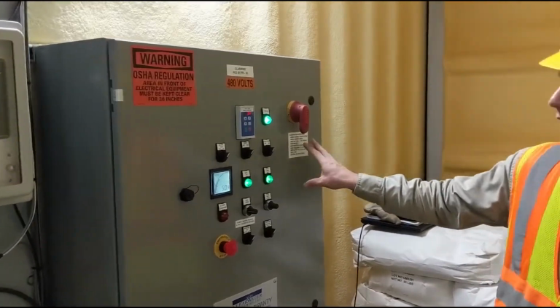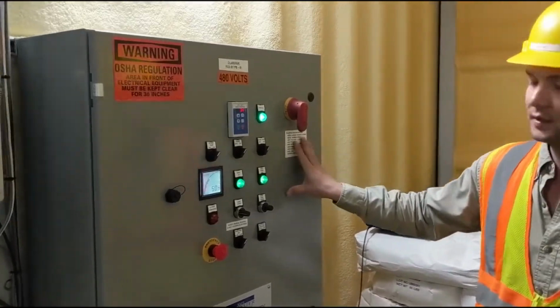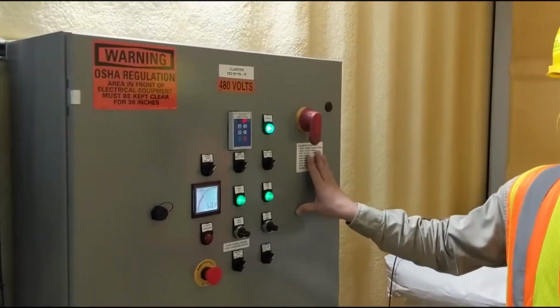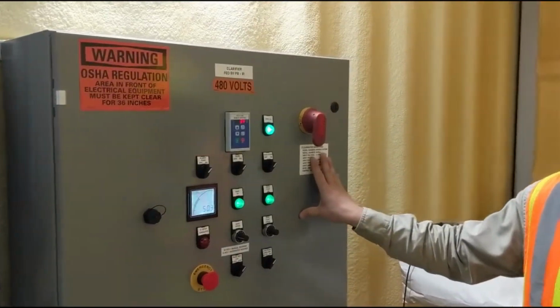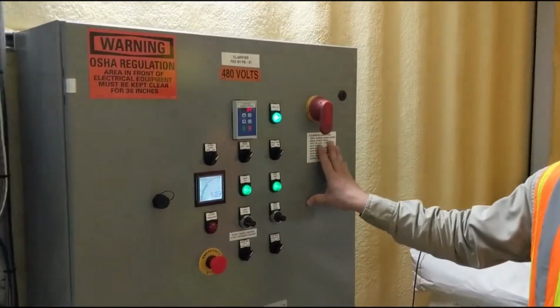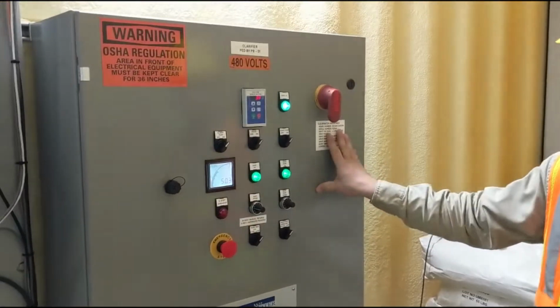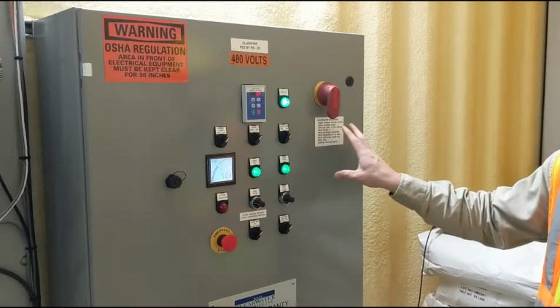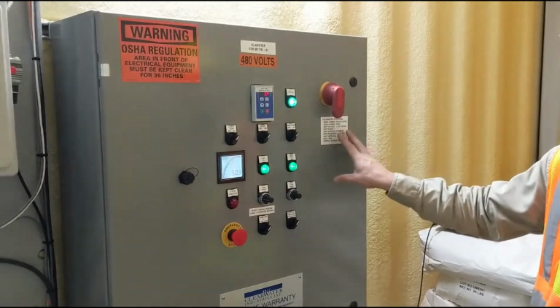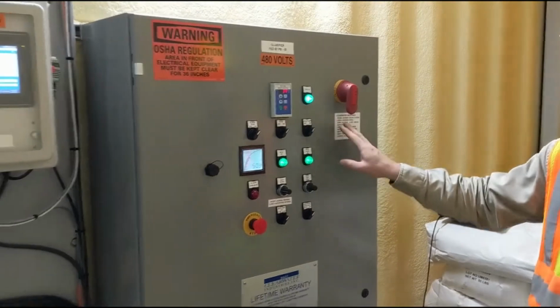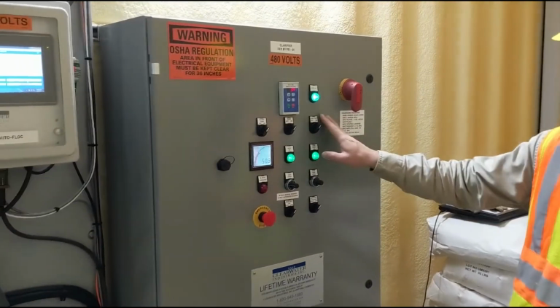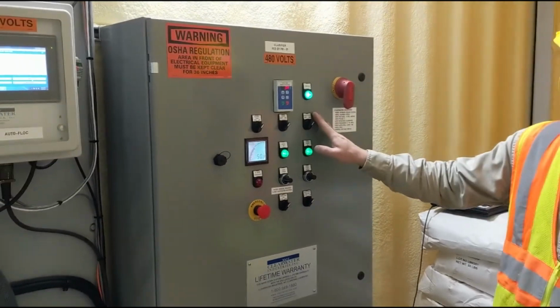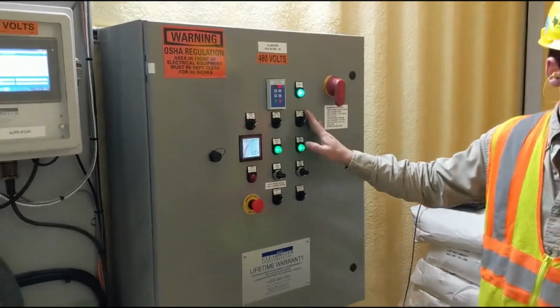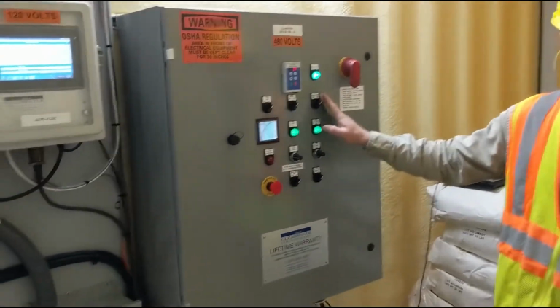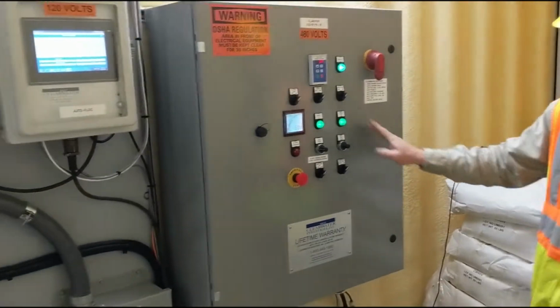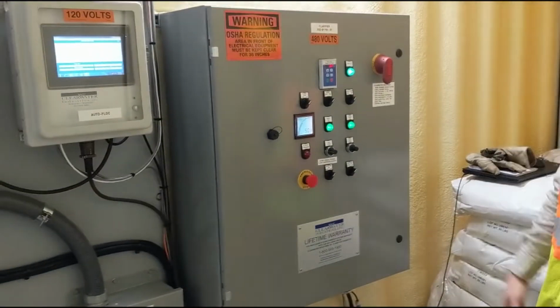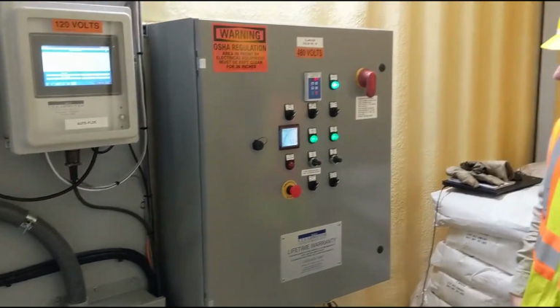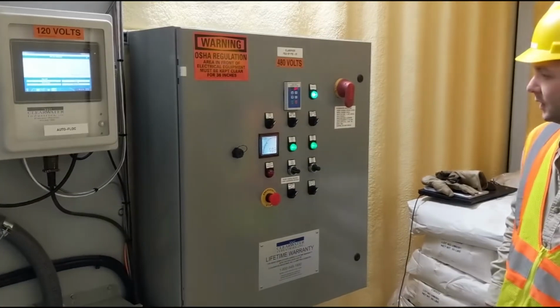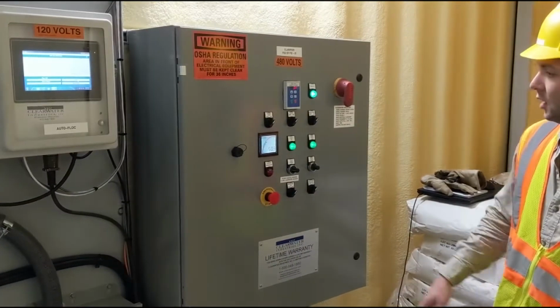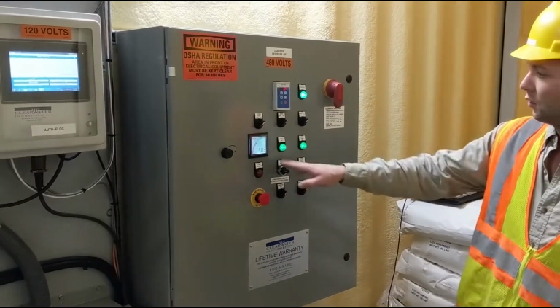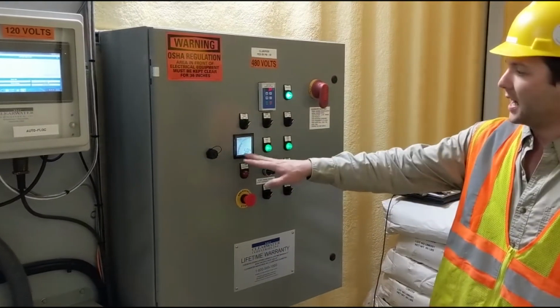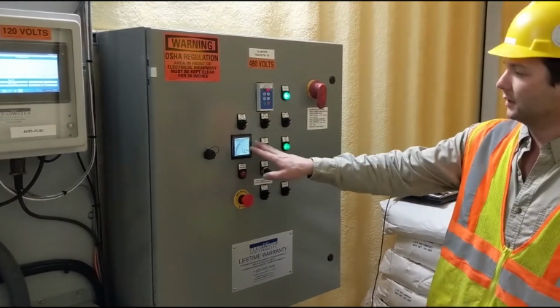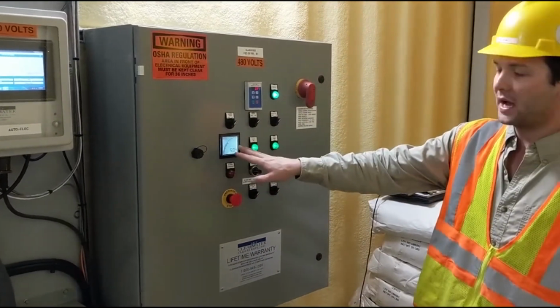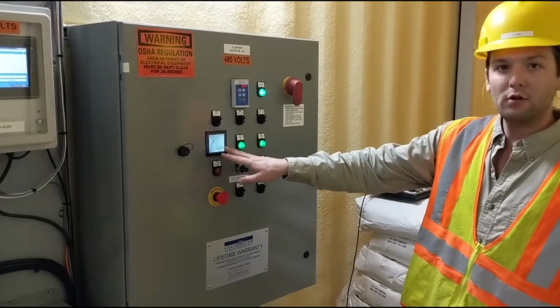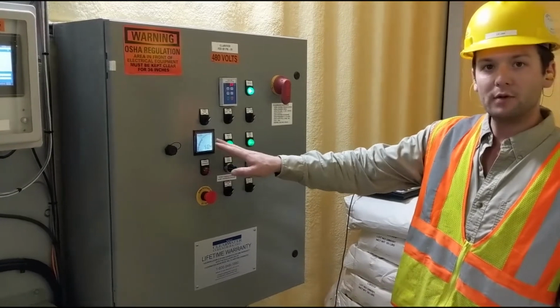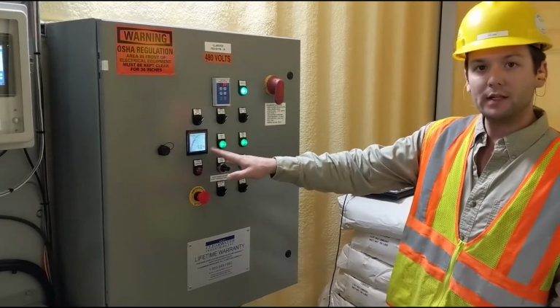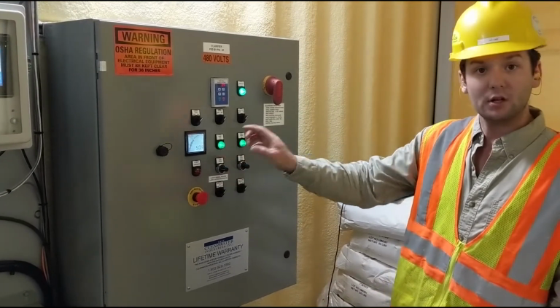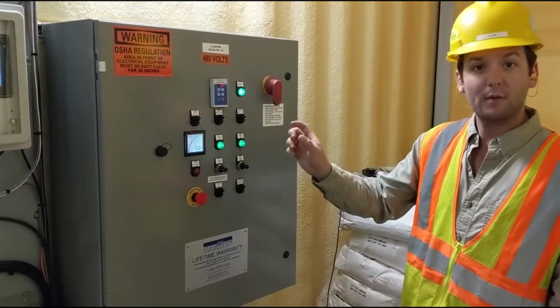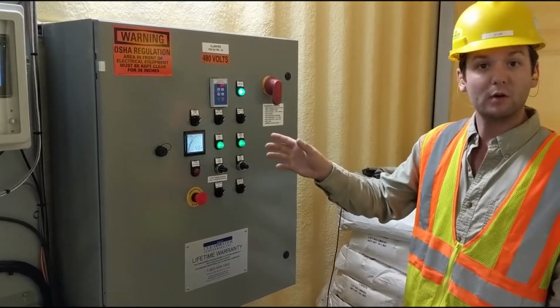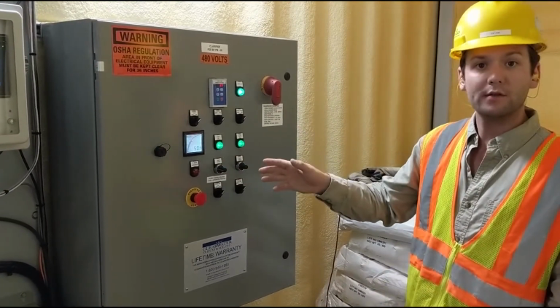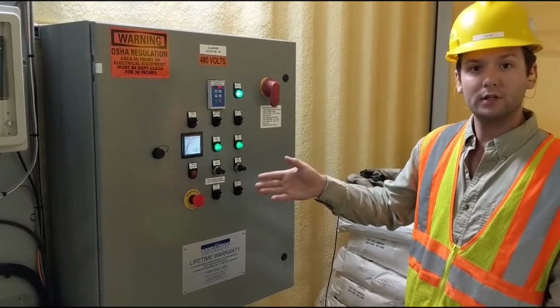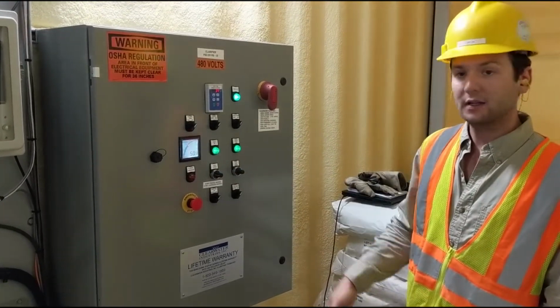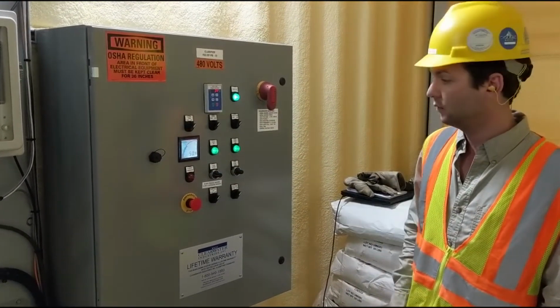This is the control enclosure for the clarifier and coagulant system. We're monitoring the bed level and we only discharge mud when we want to — we do that continuously.